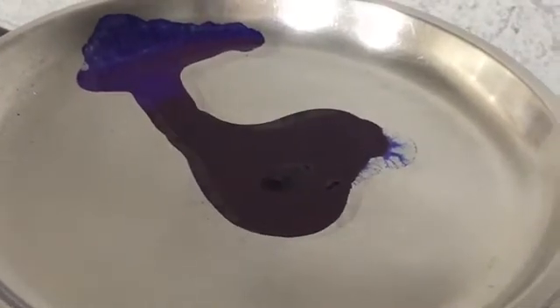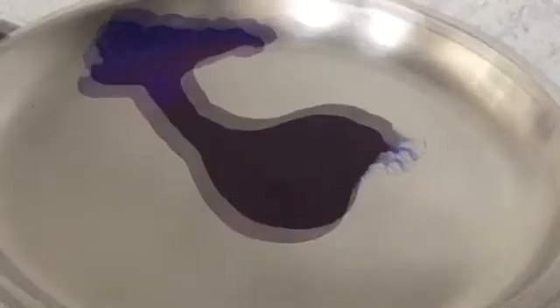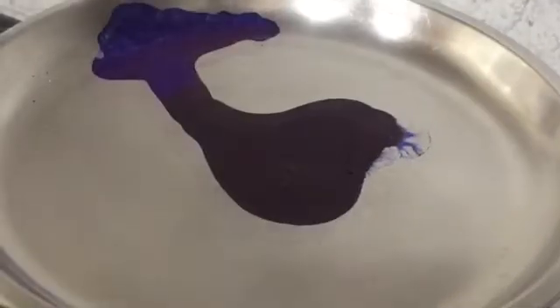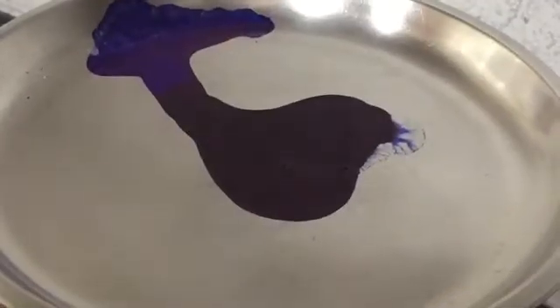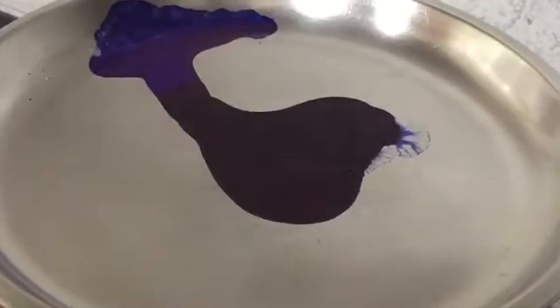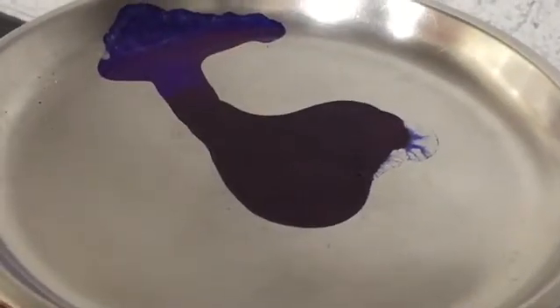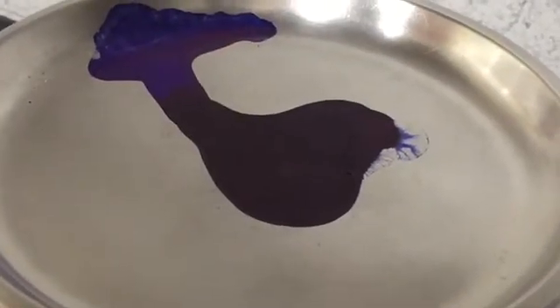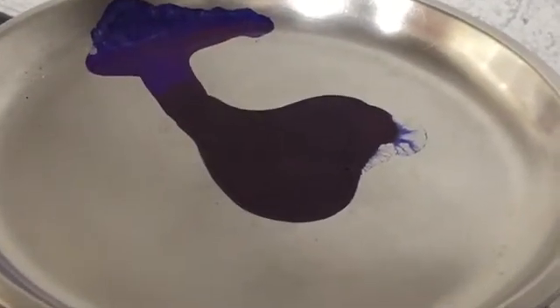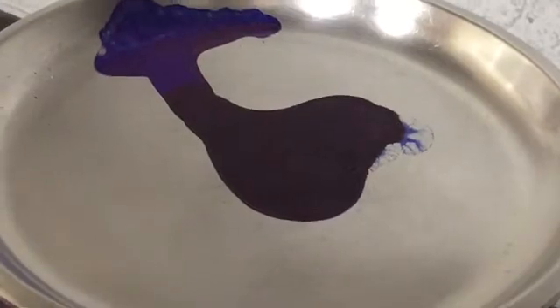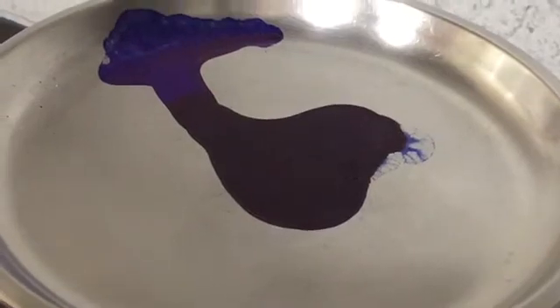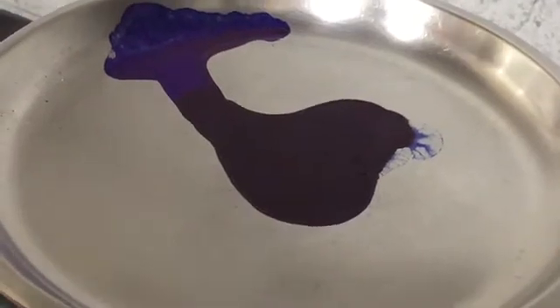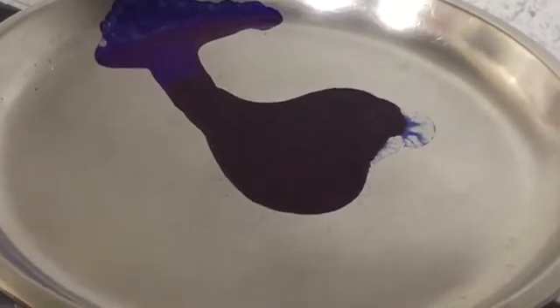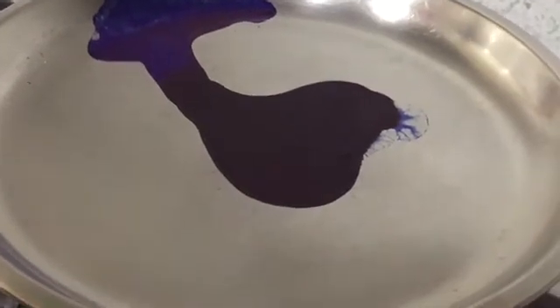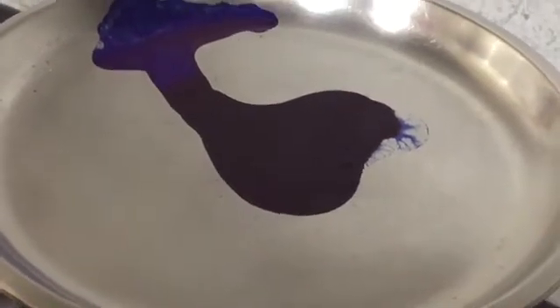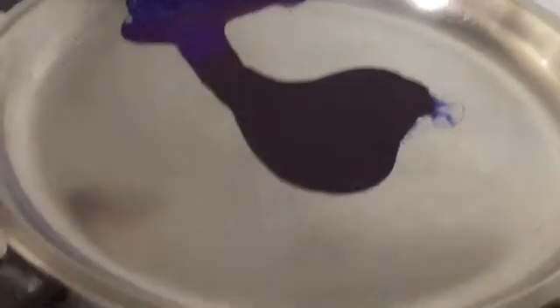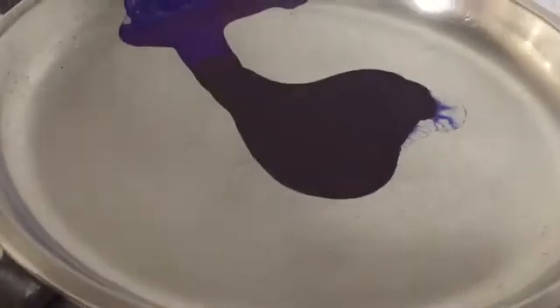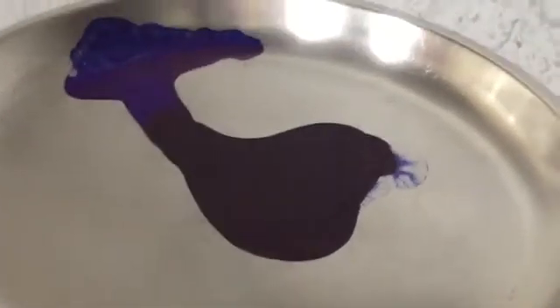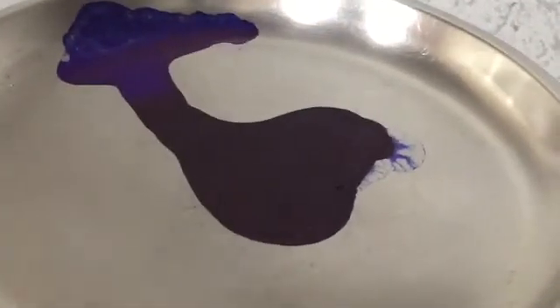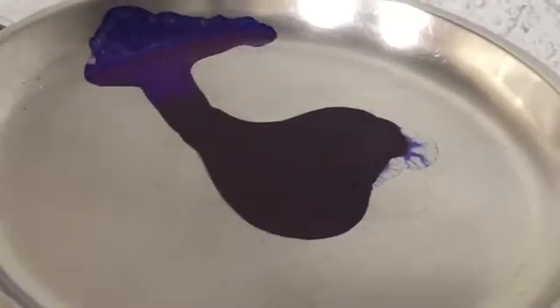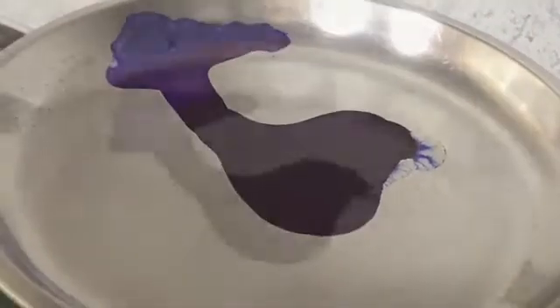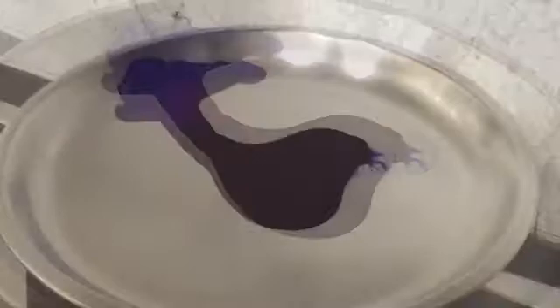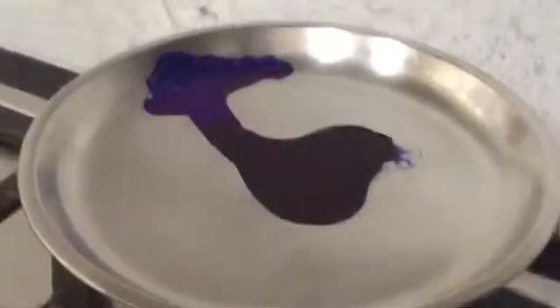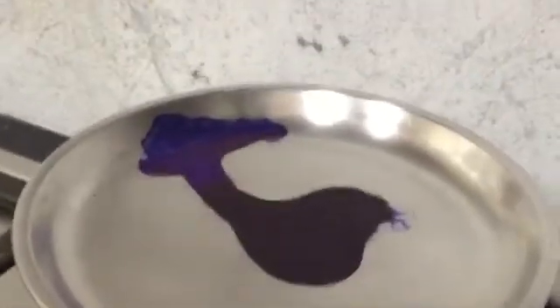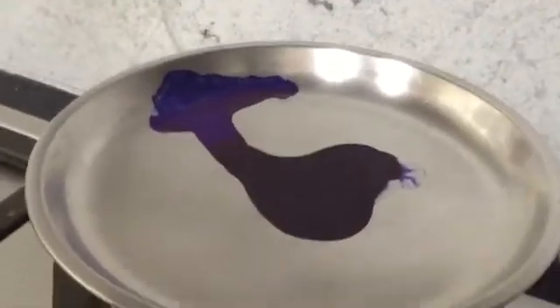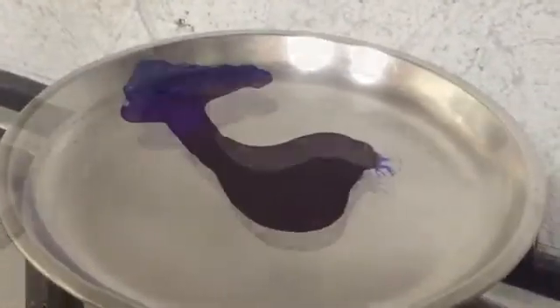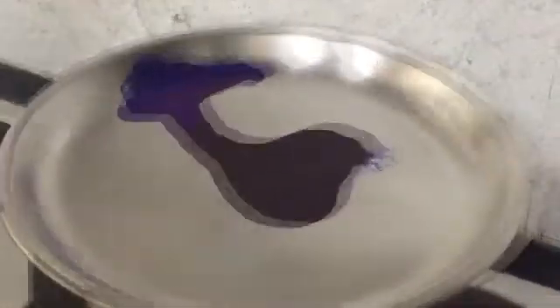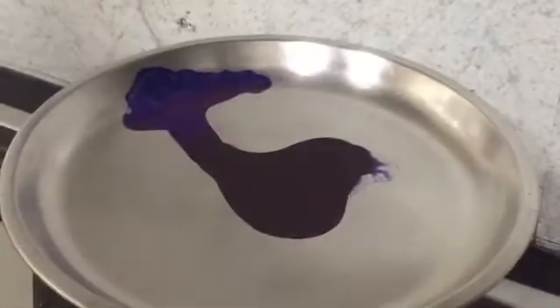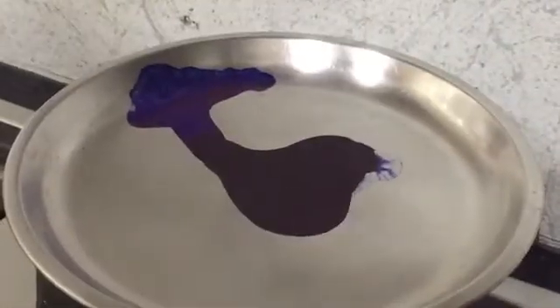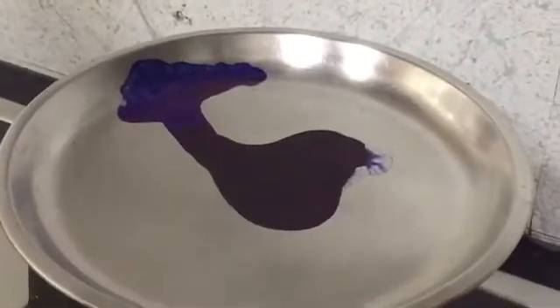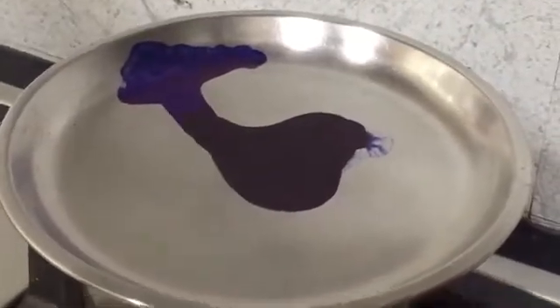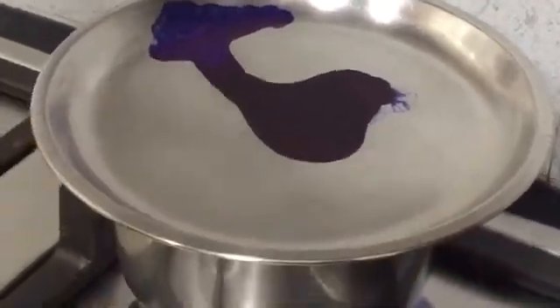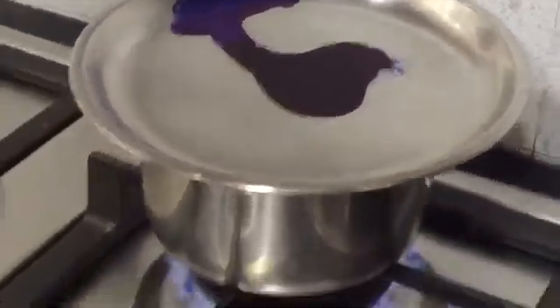So it's almost done now, we have the ink drying up. All there, it's done now.